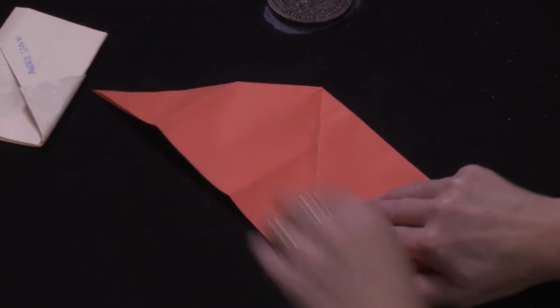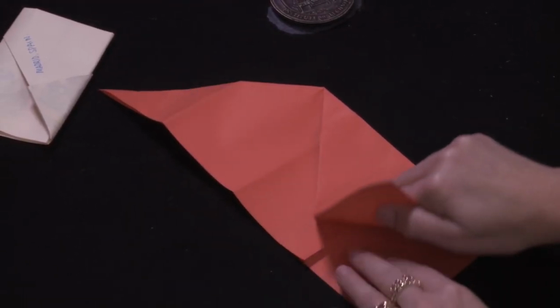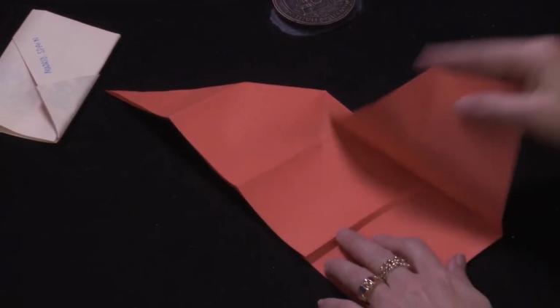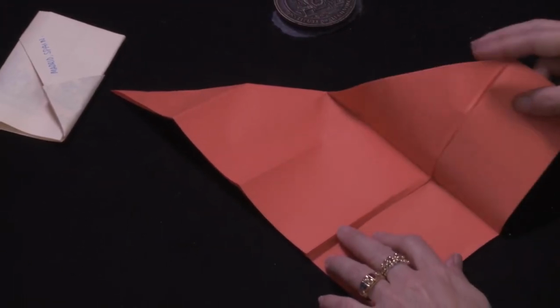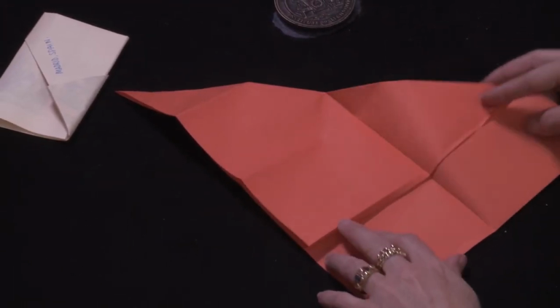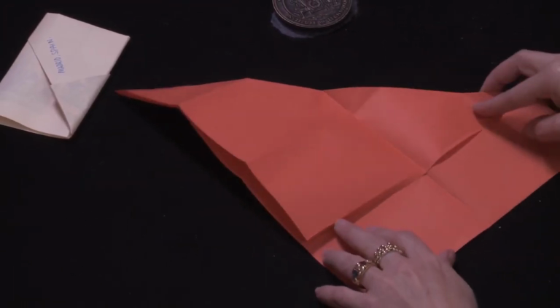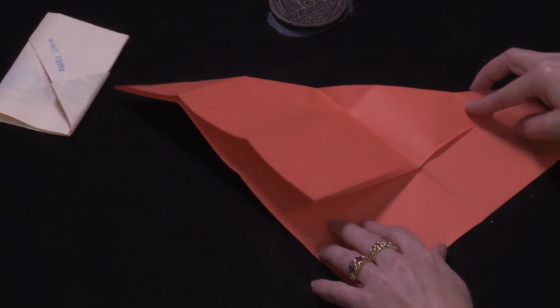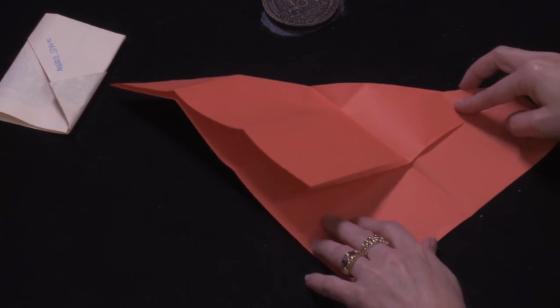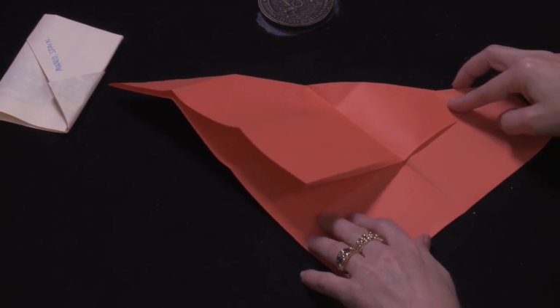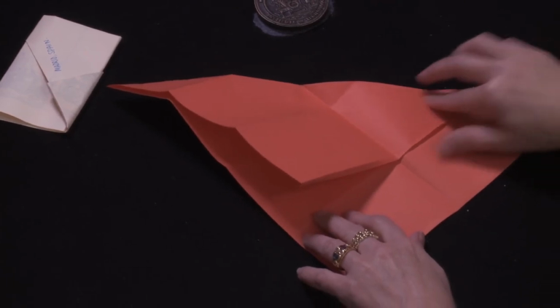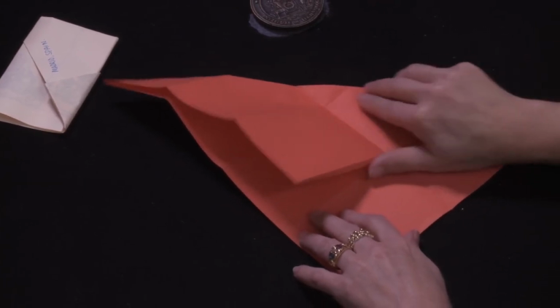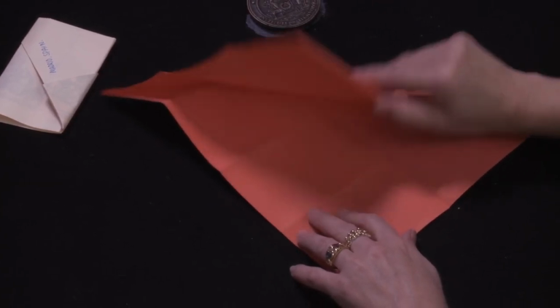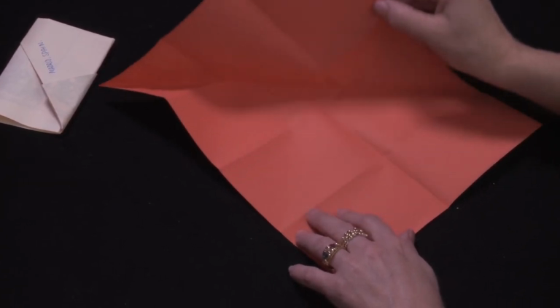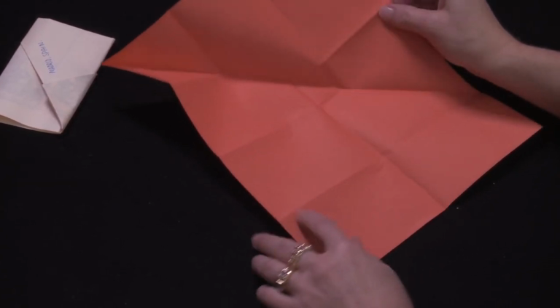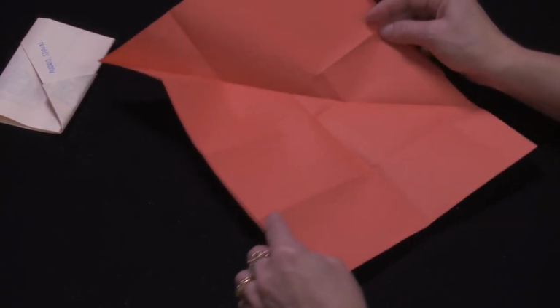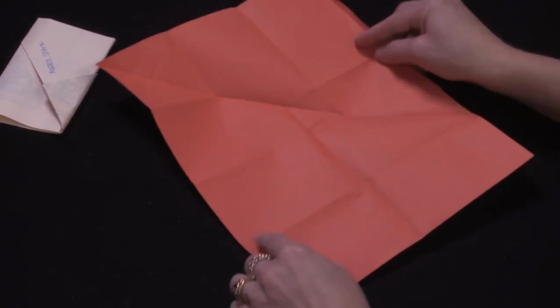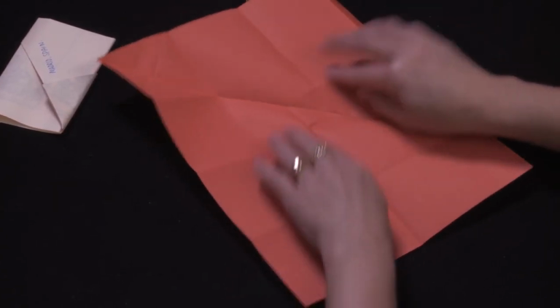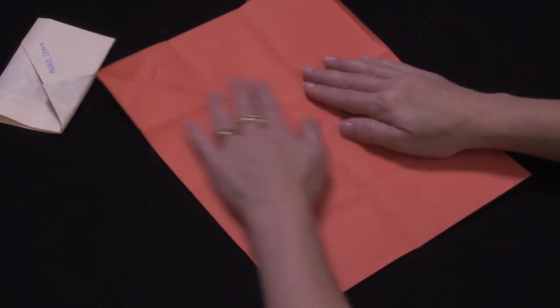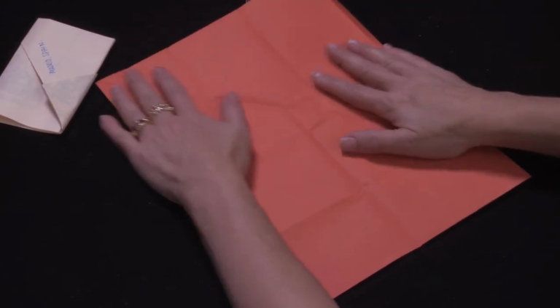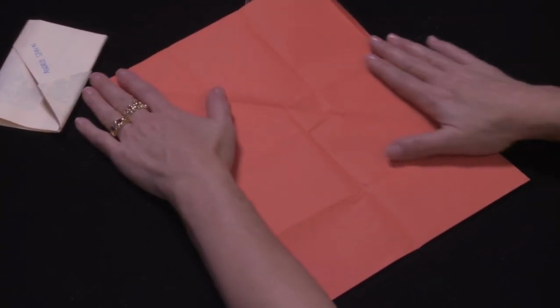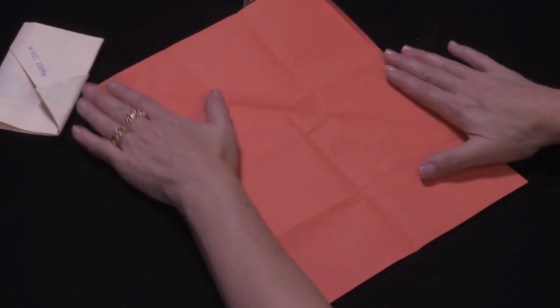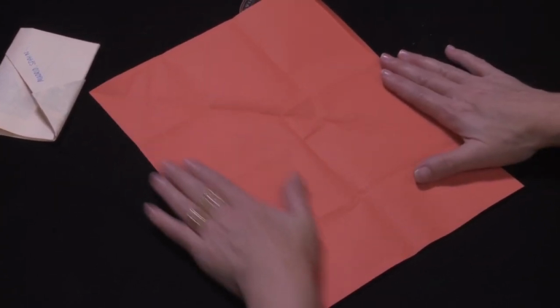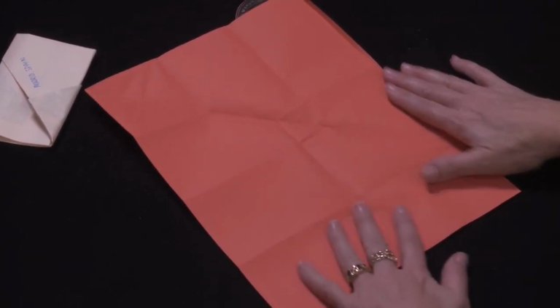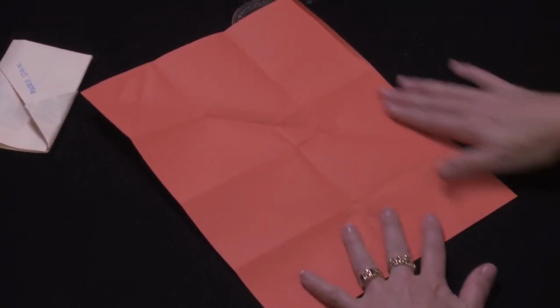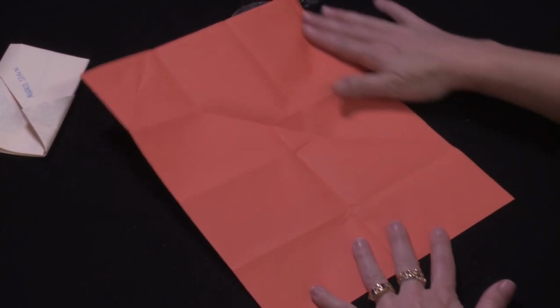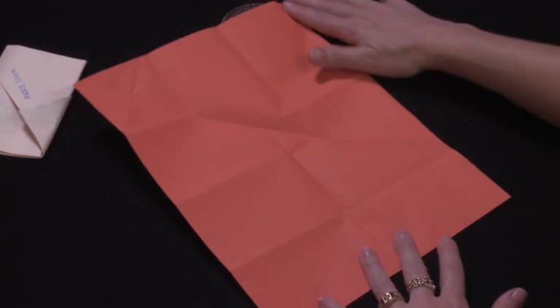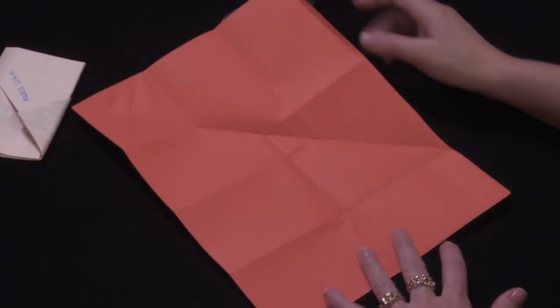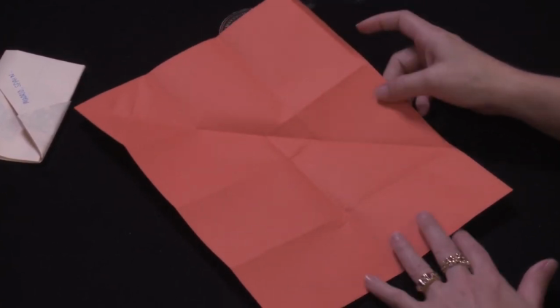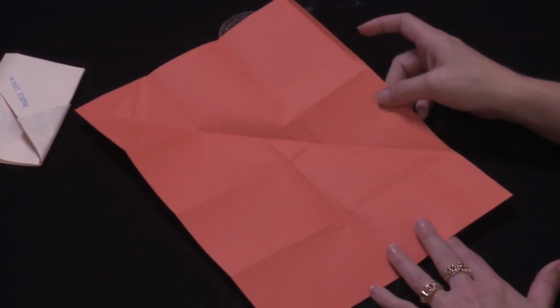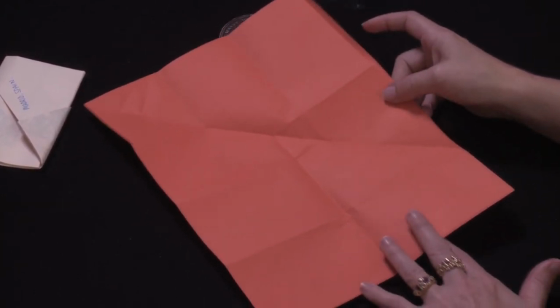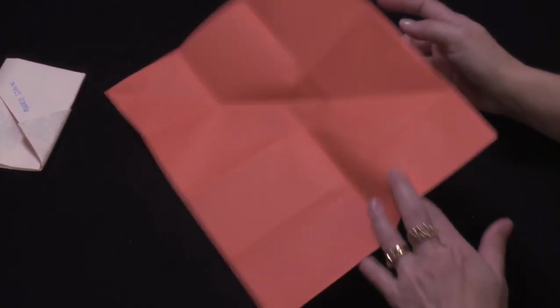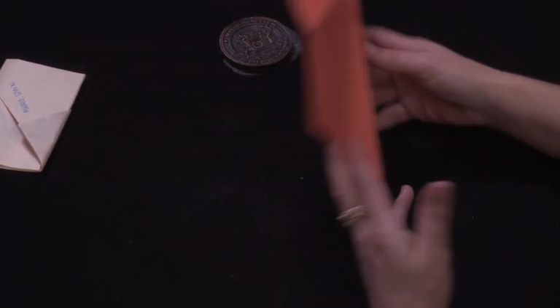Here we are. I'm going to show you a little bit. Here we go — let me show you how I've been doing this. I'm going to show you a little bit. Everybody's going to see a little bit. I'm going to show you a little bit.